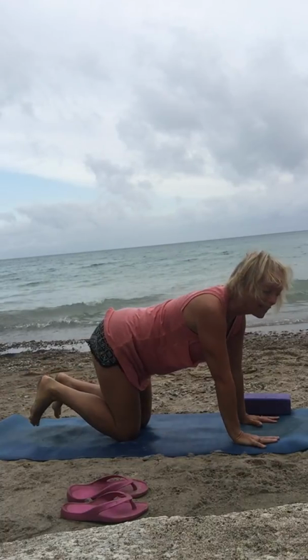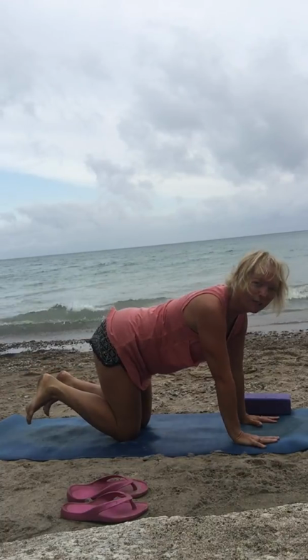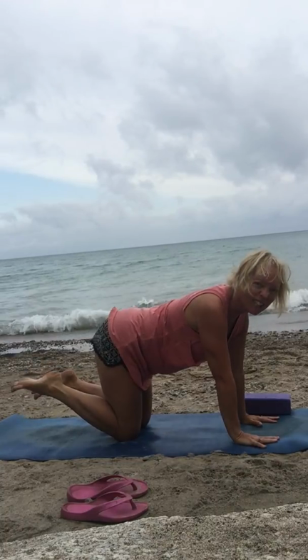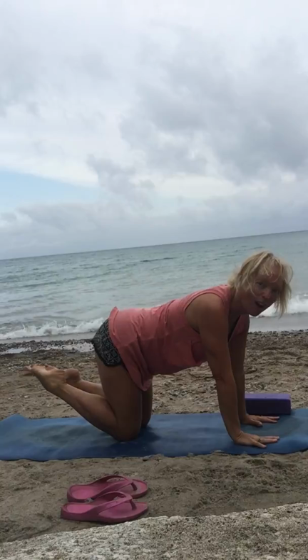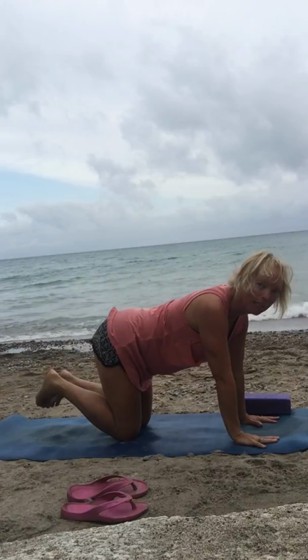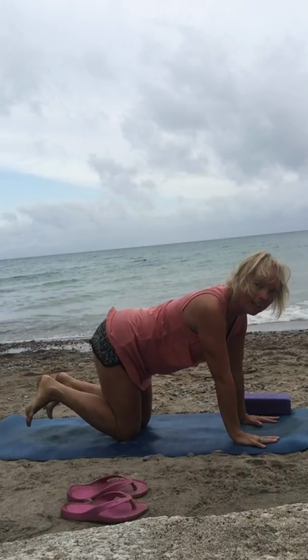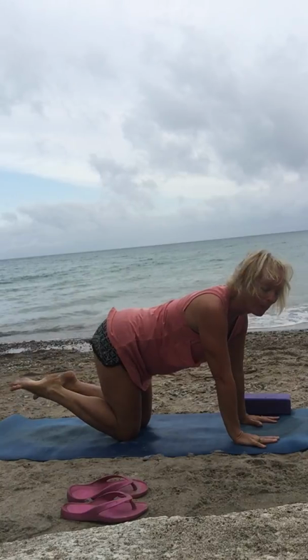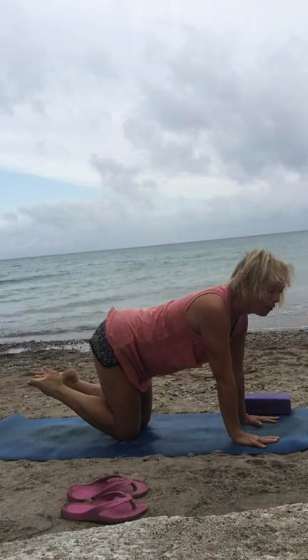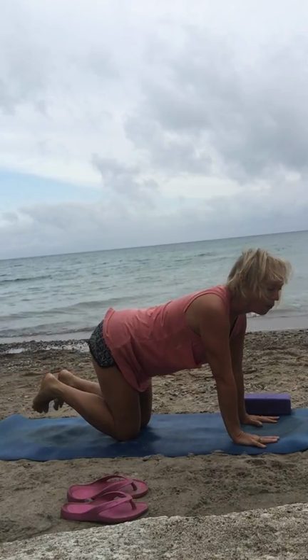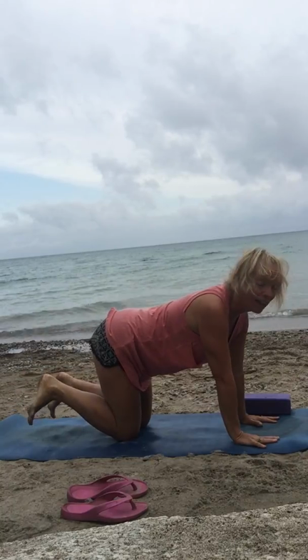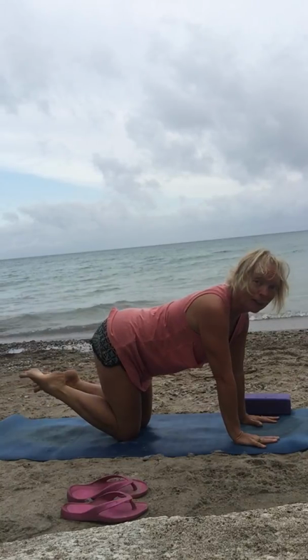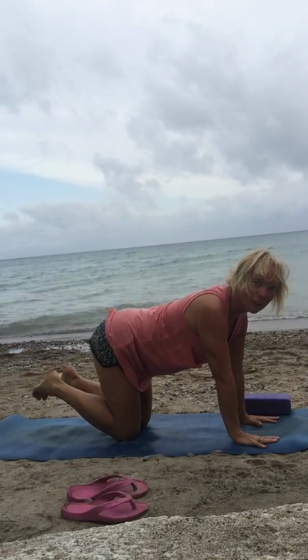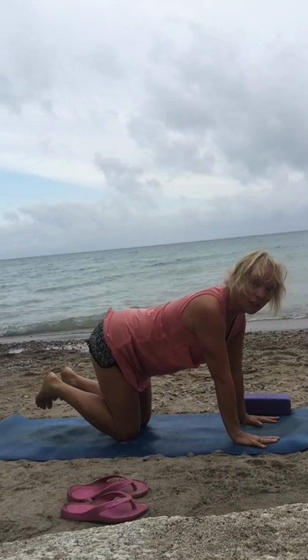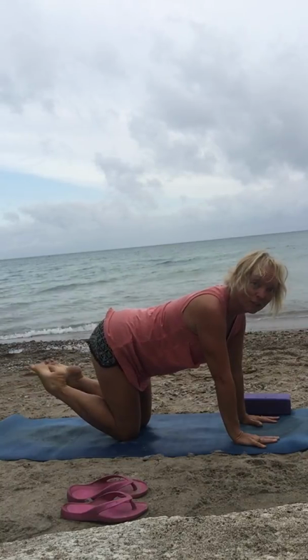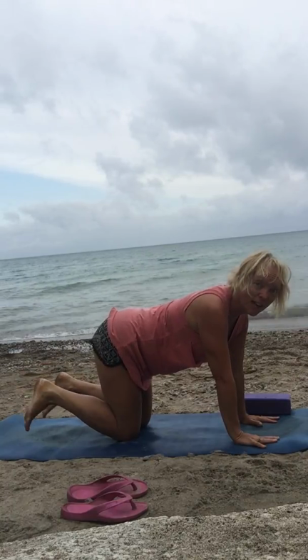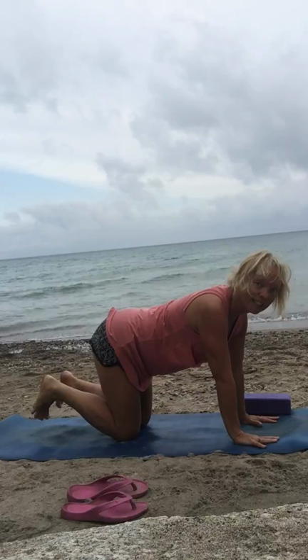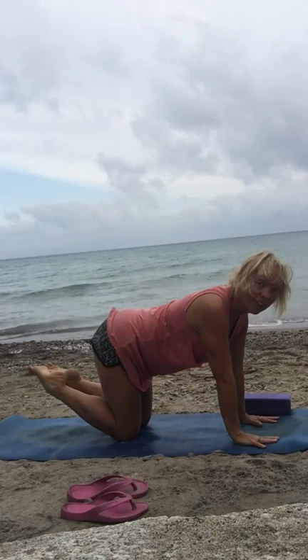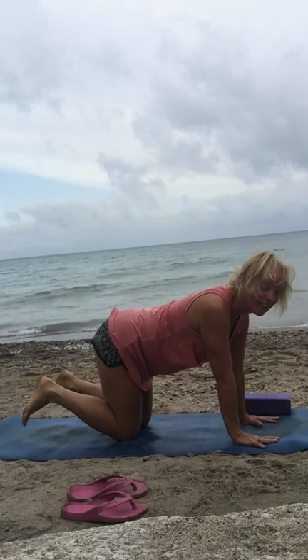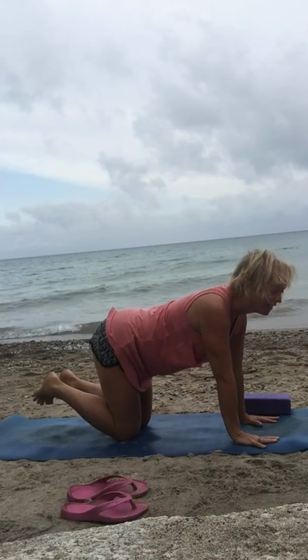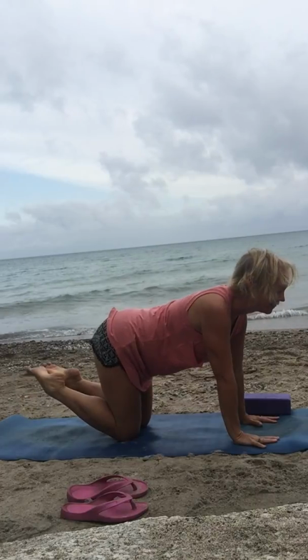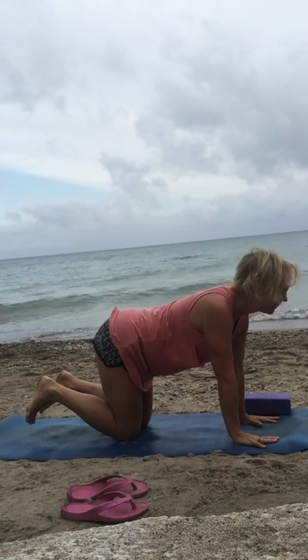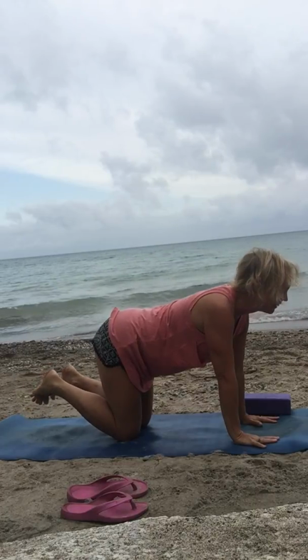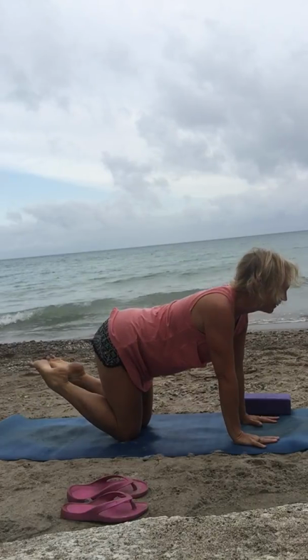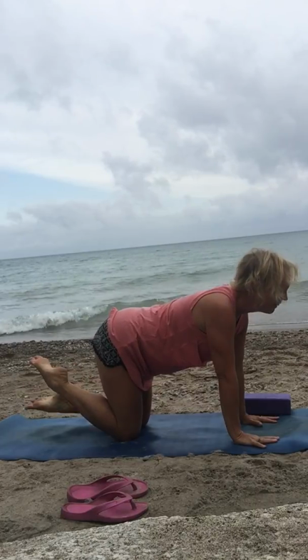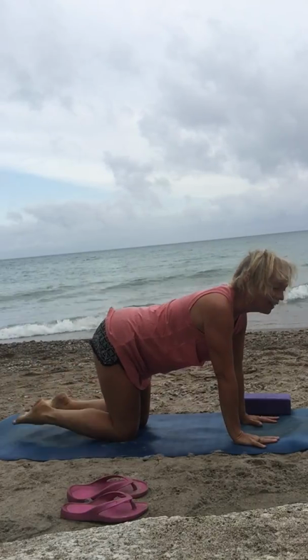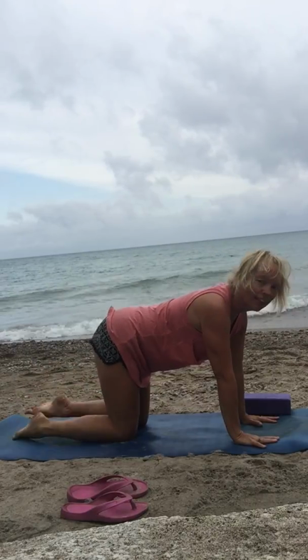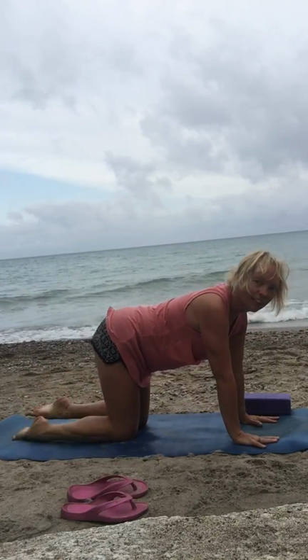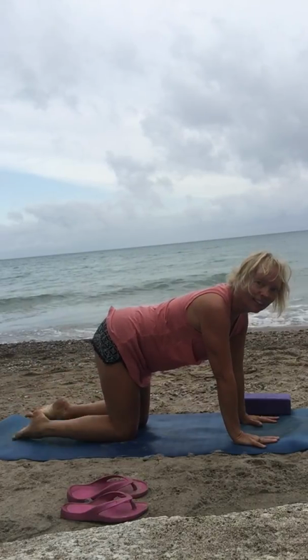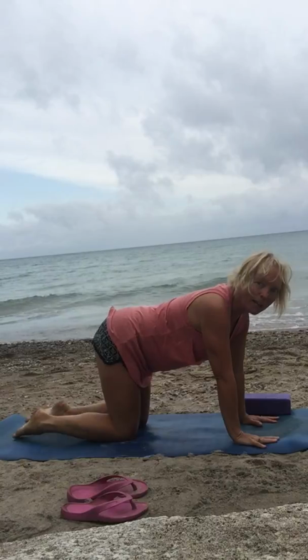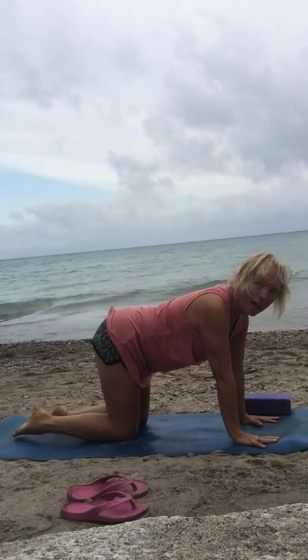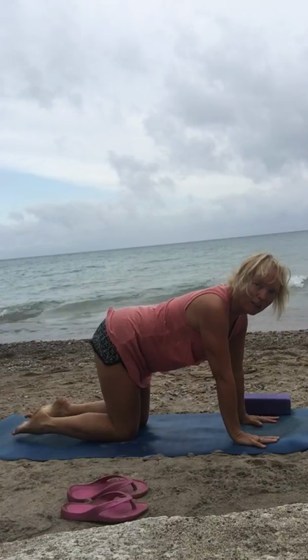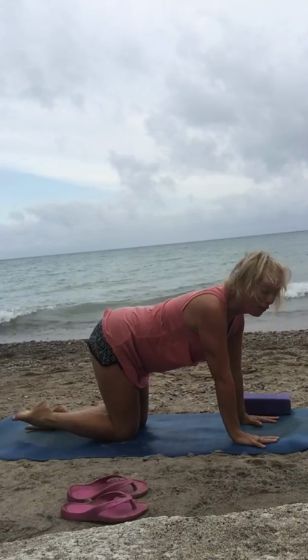The sand is stuck on me today. Rolling the ankles around in a circle, one direction, then the other direction. A little wake-up task there on this walk.